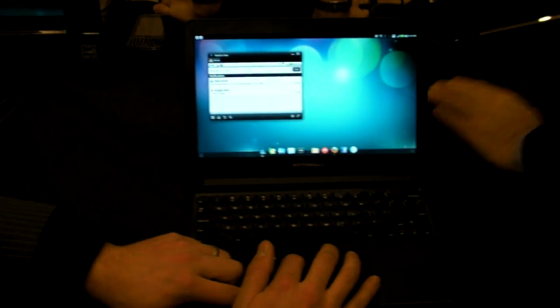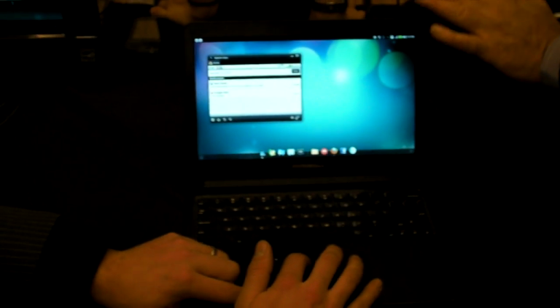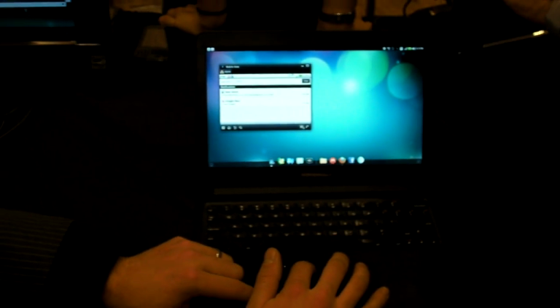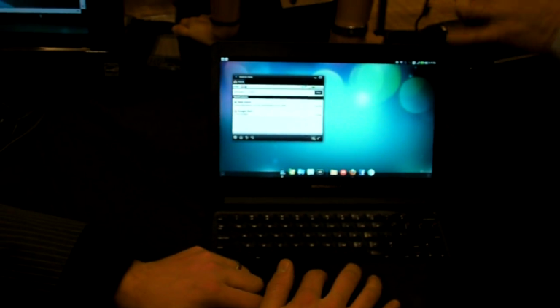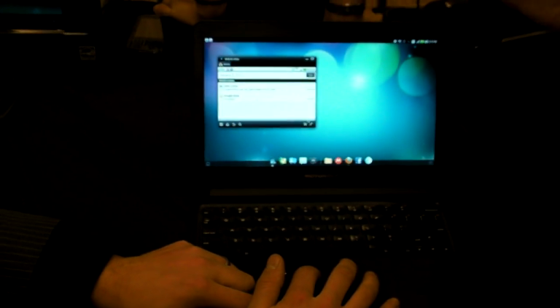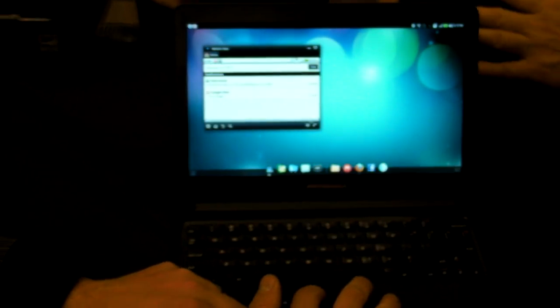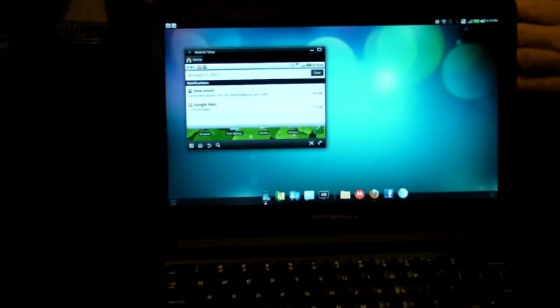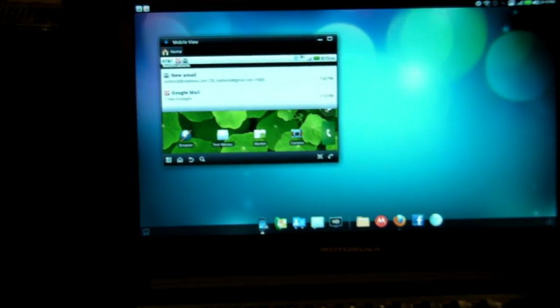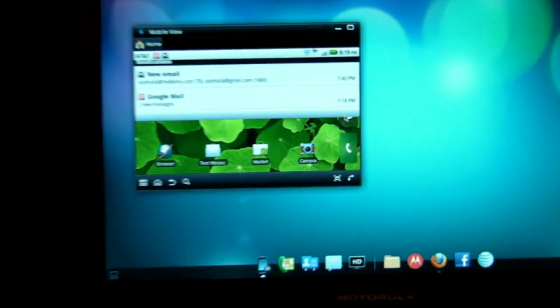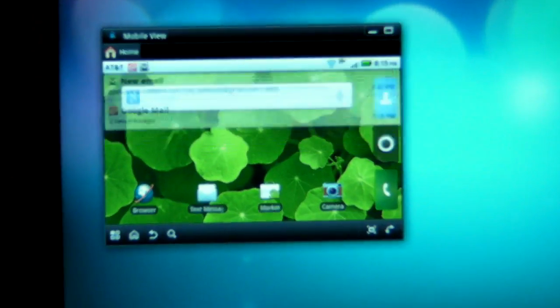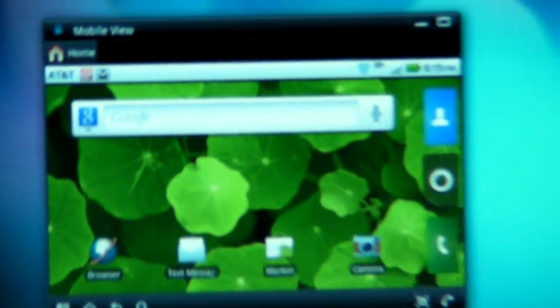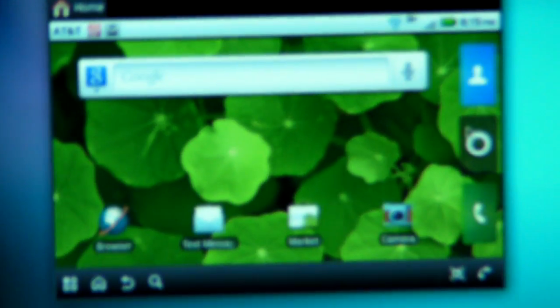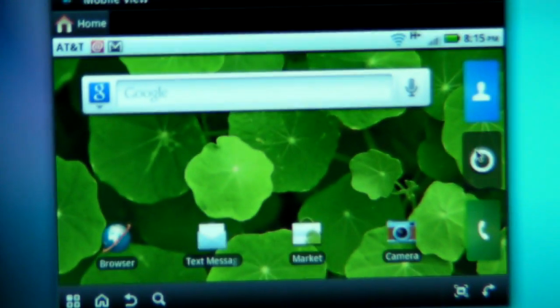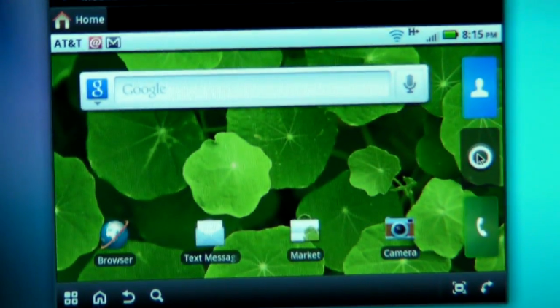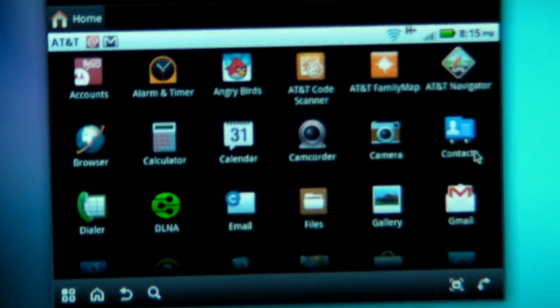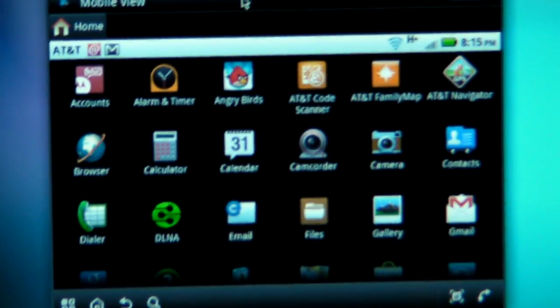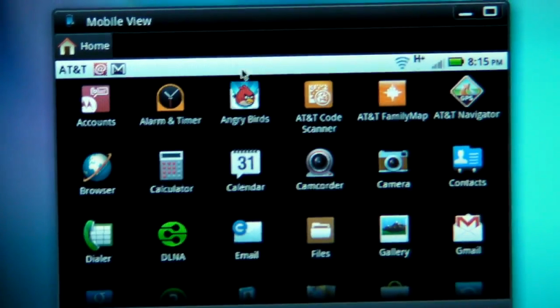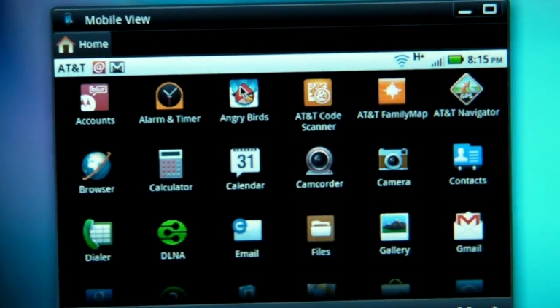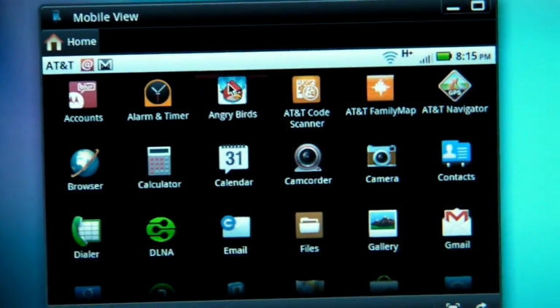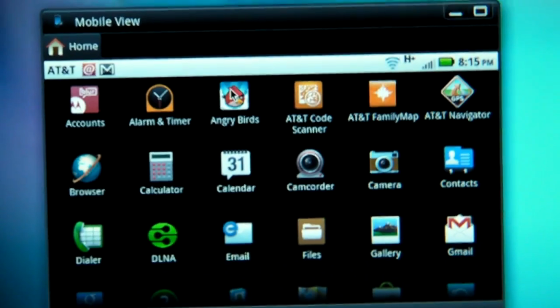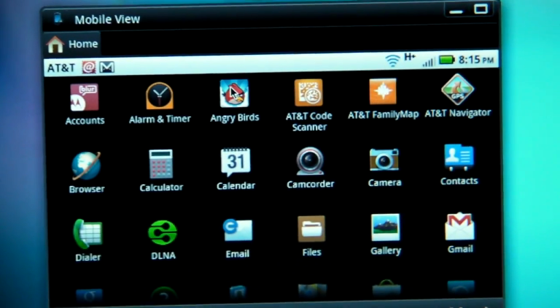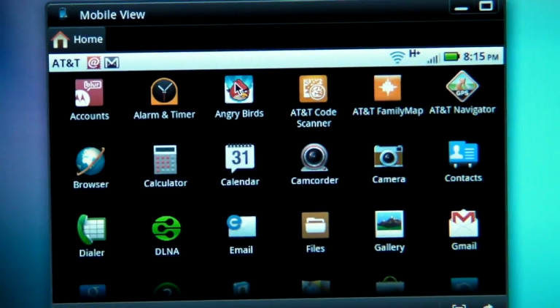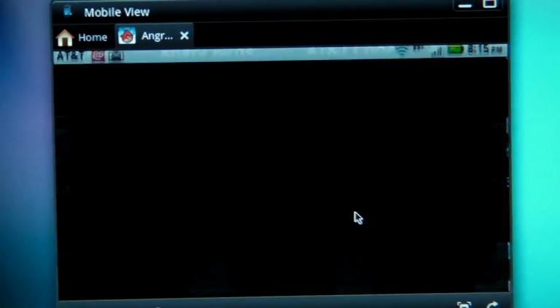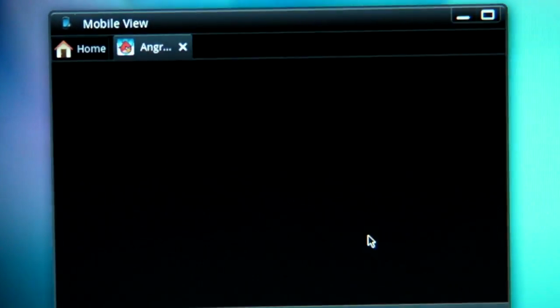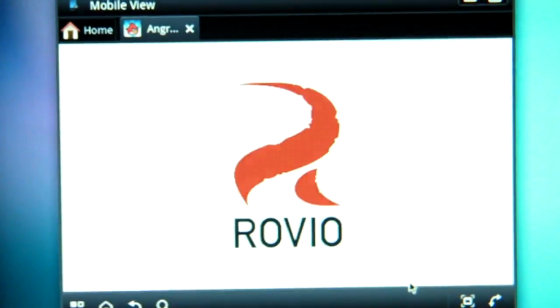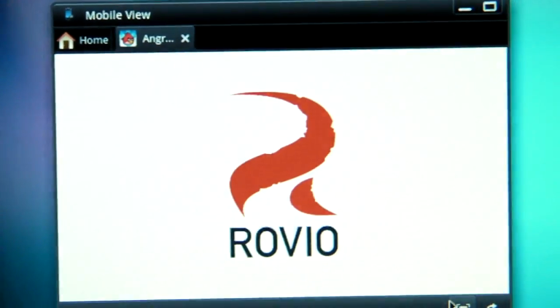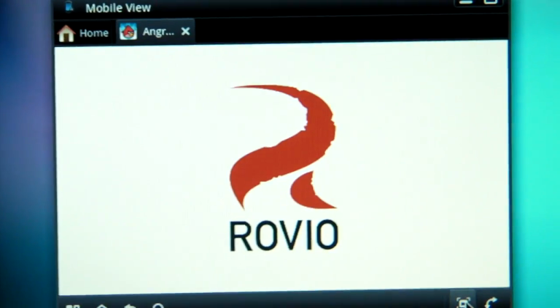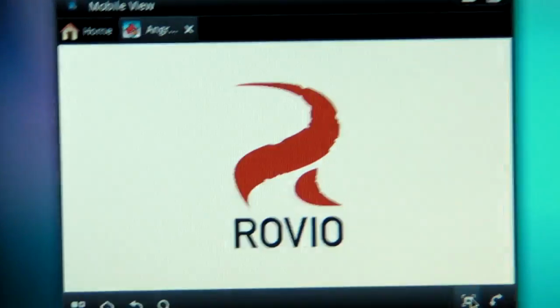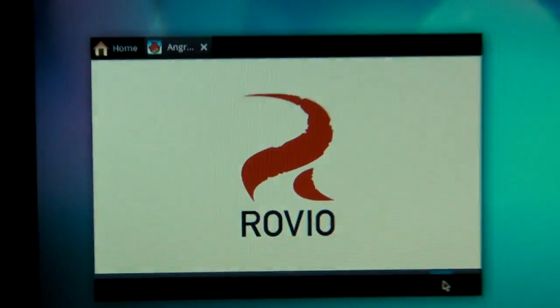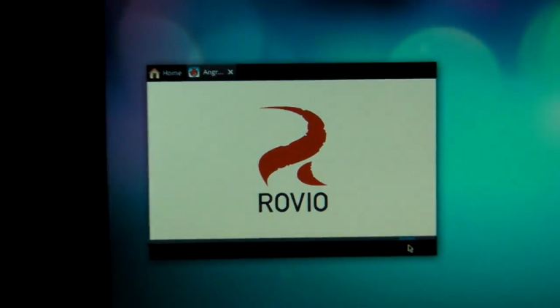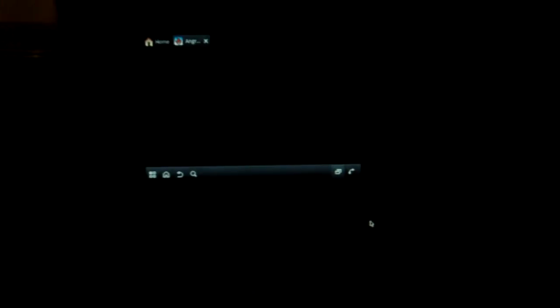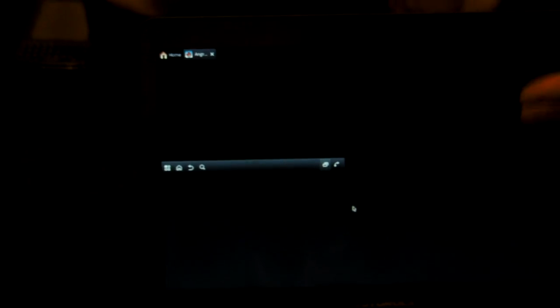So if I wanted to run and play Angry Birds while I'm working on a document, in between tasks I can just open up Angry Birds, and then I can say, you know what, I actually want to play that full screen.